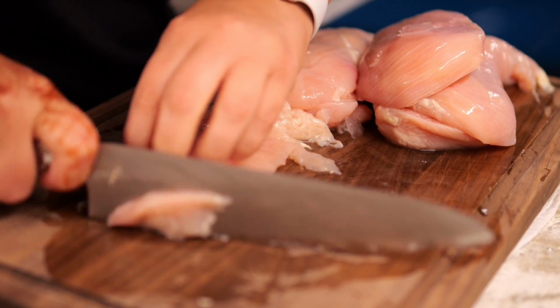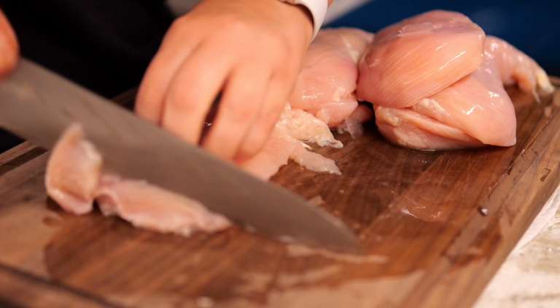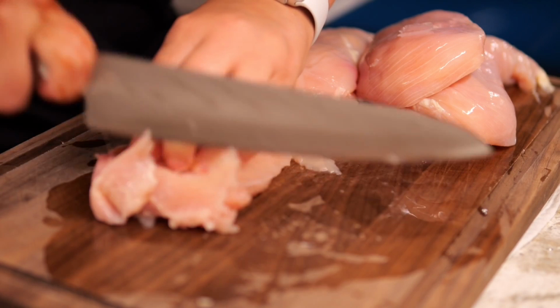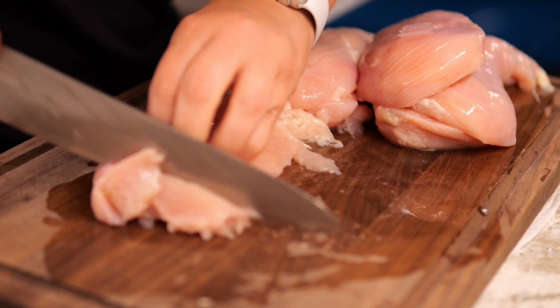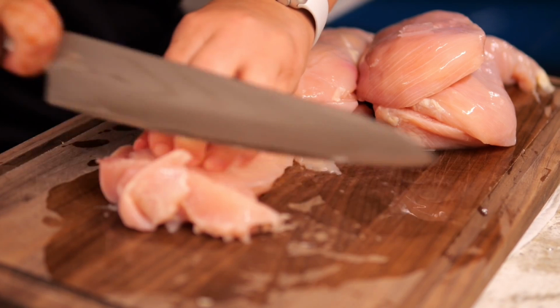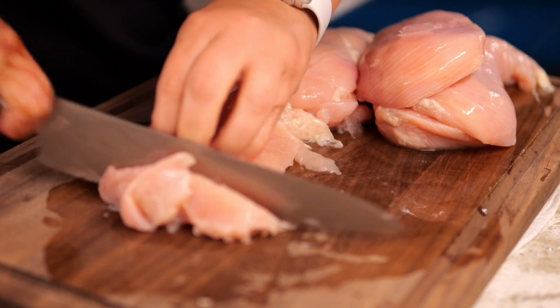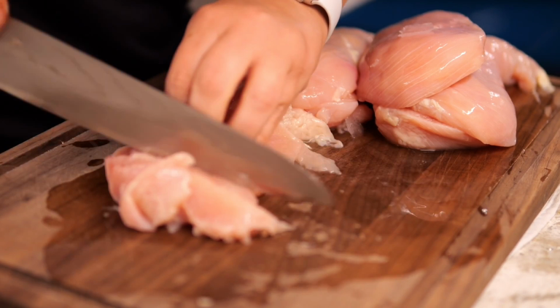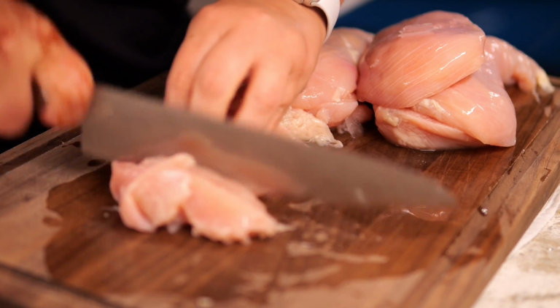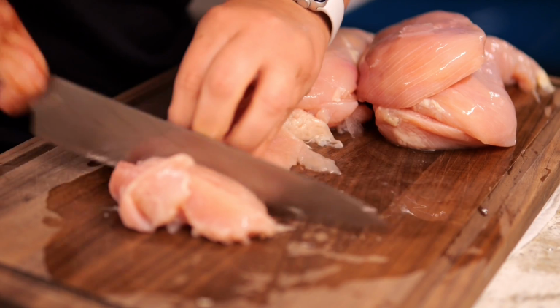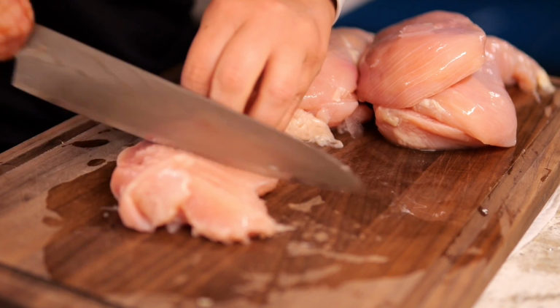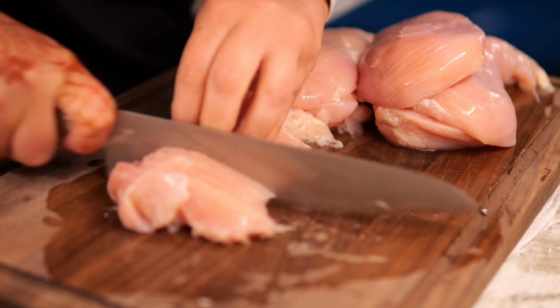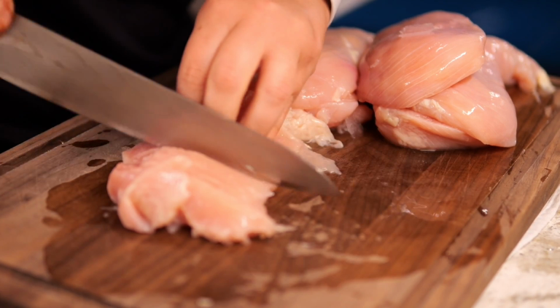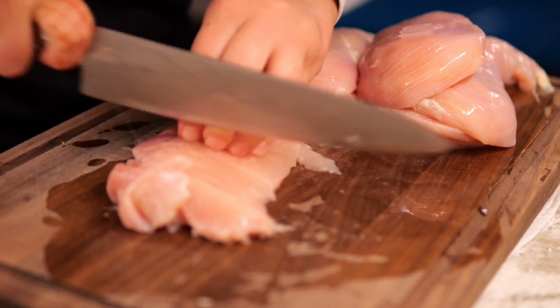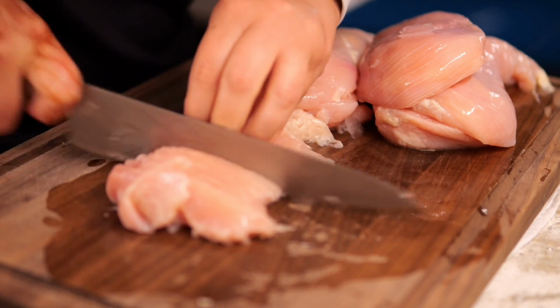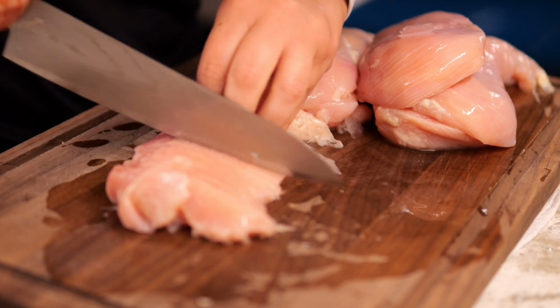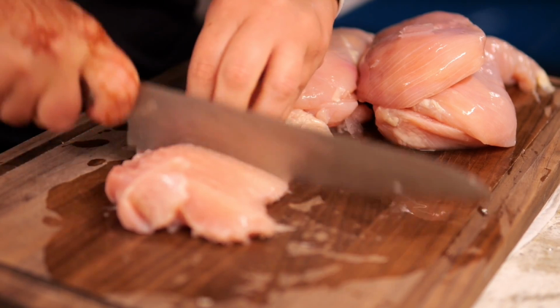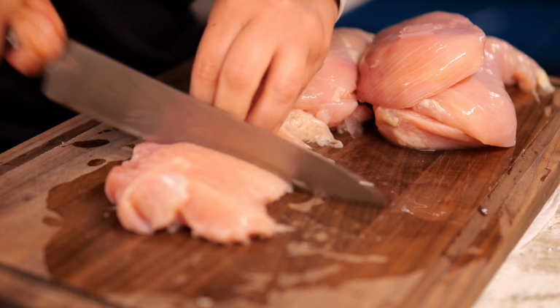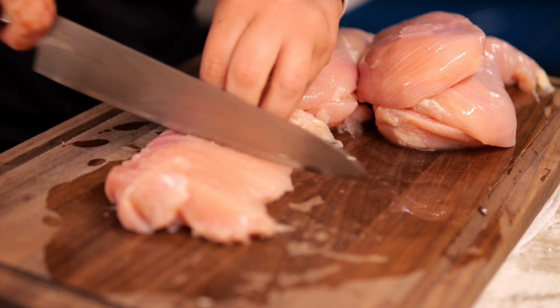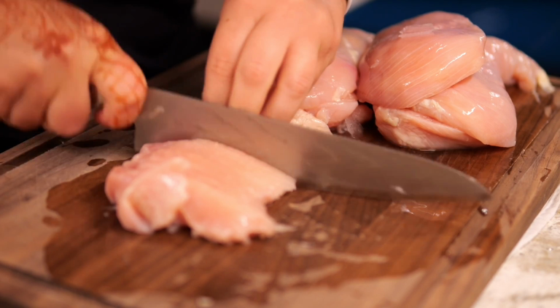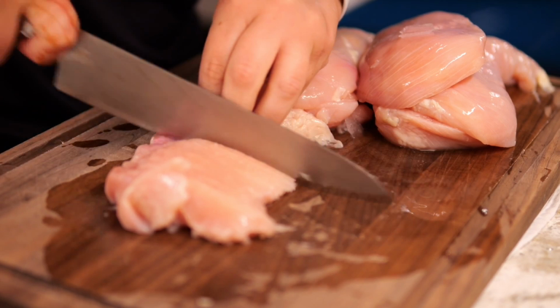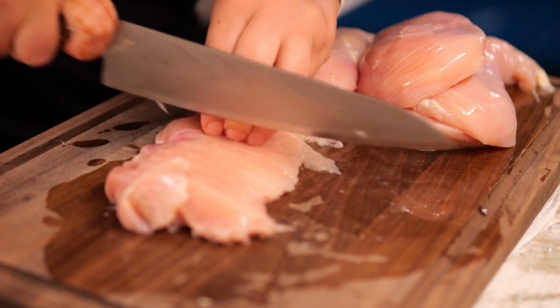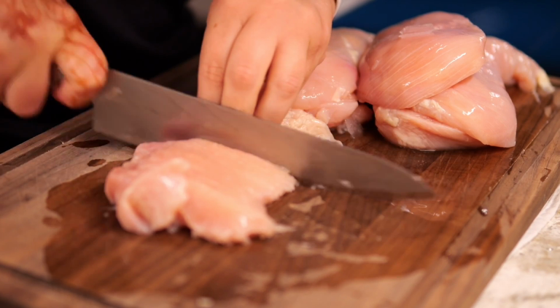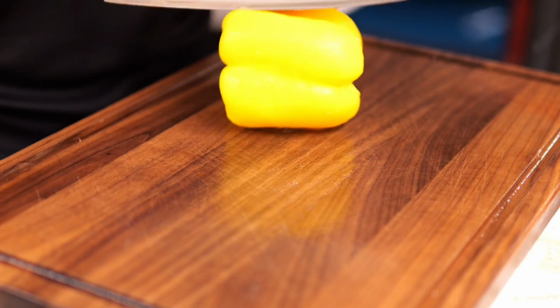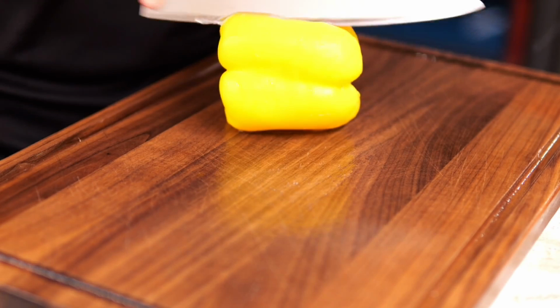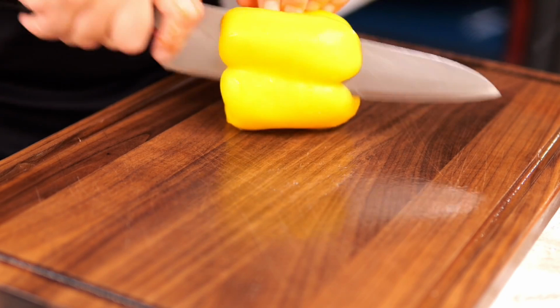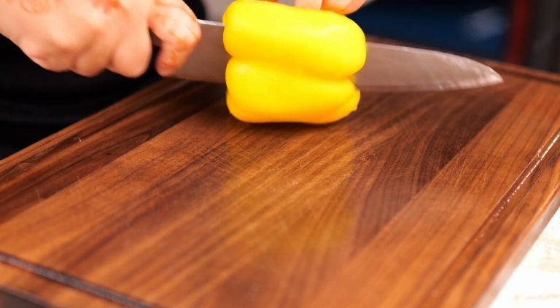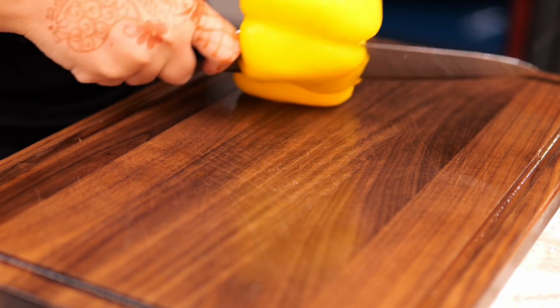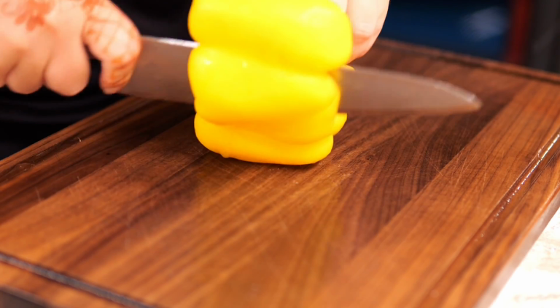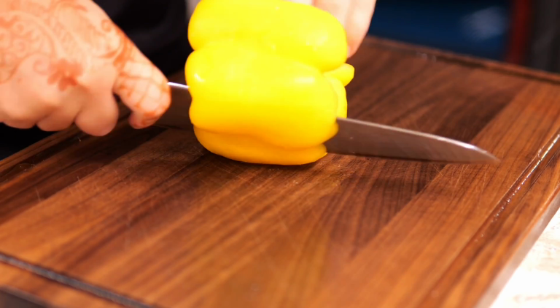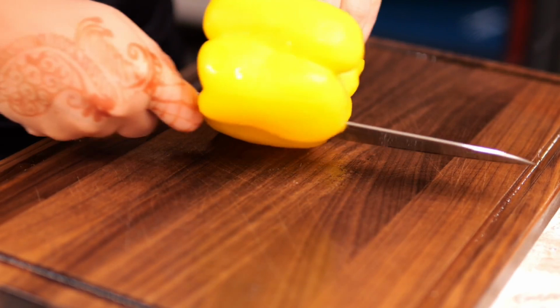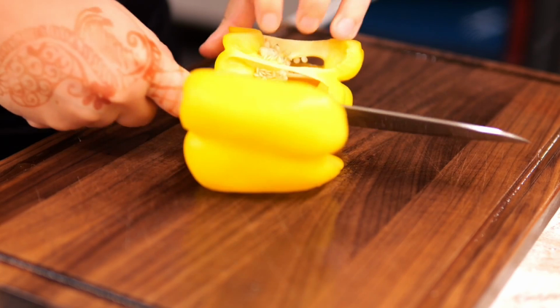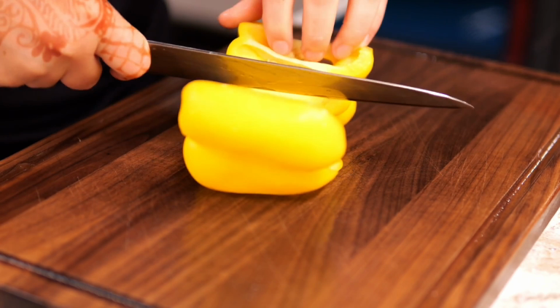Here's a little chef tip: whenever I need to cut proteins really thin, I'll have them semi-frozen. Just stick it in the freezer for about an hour before you cut into it.